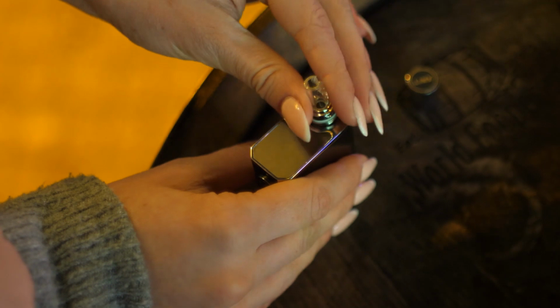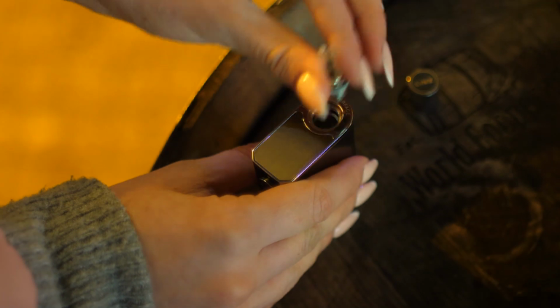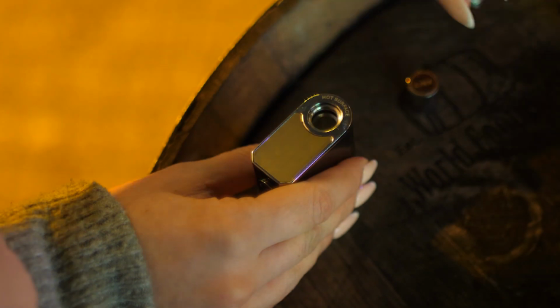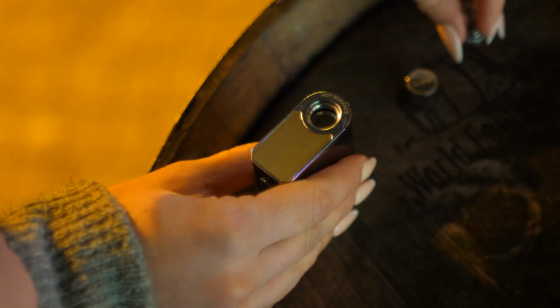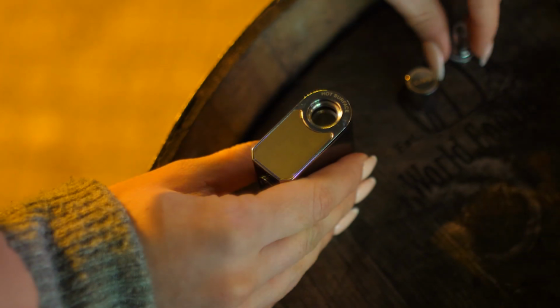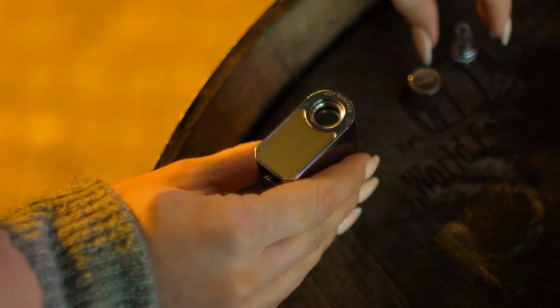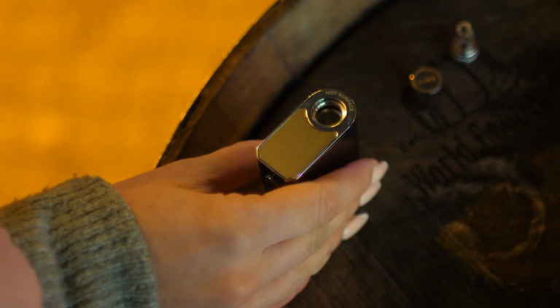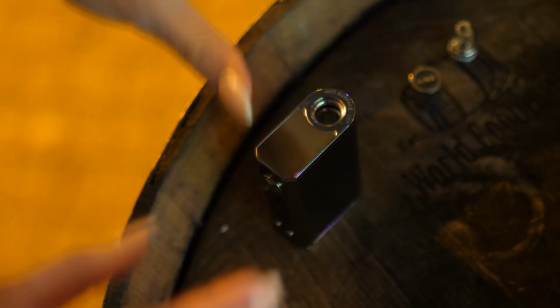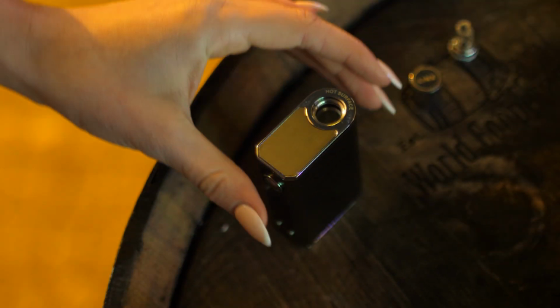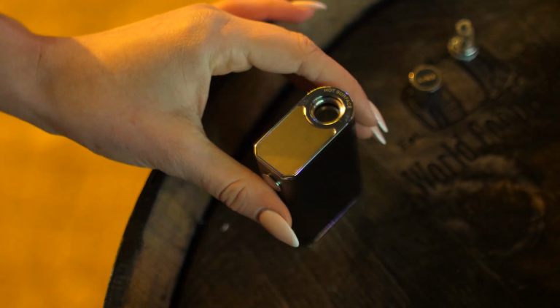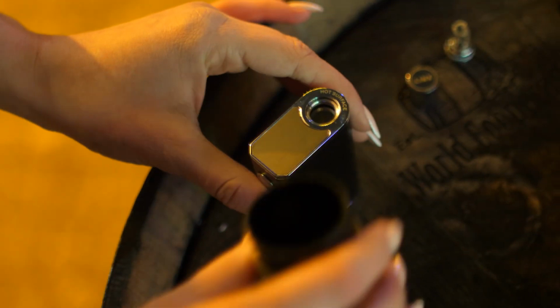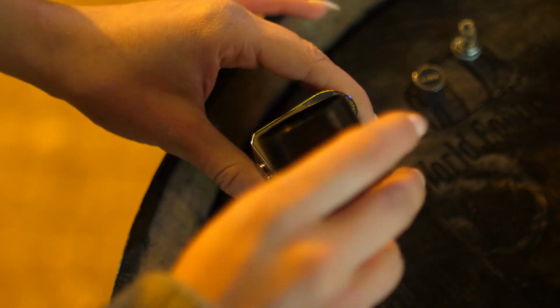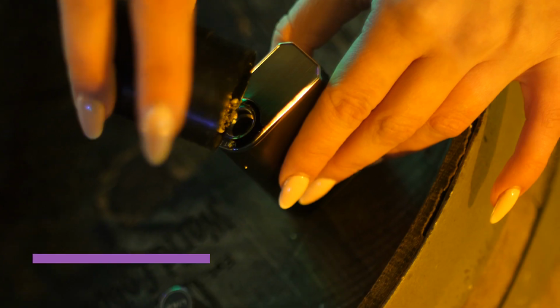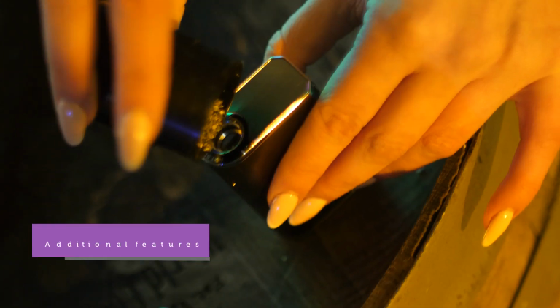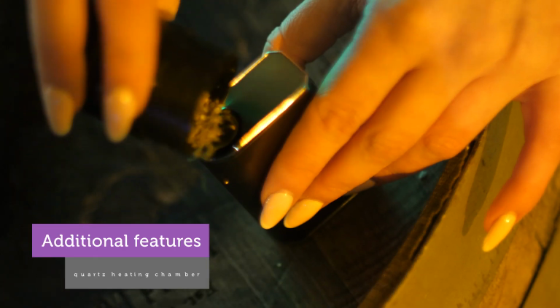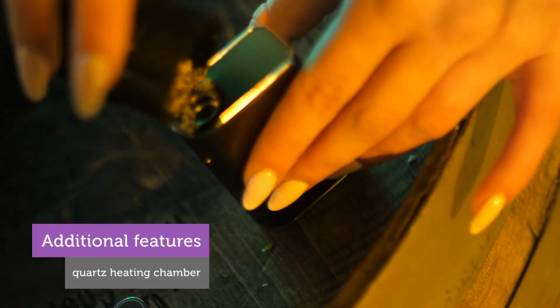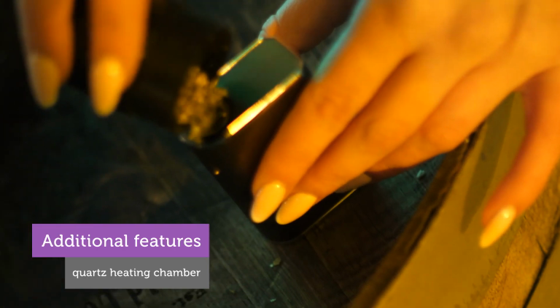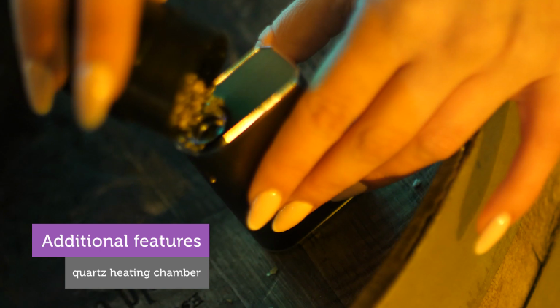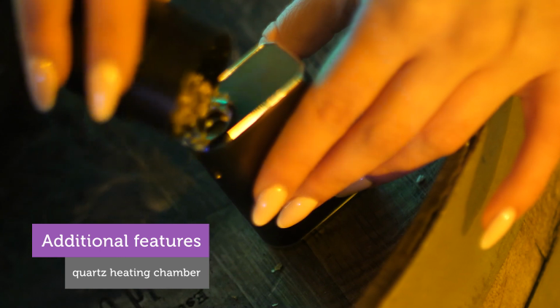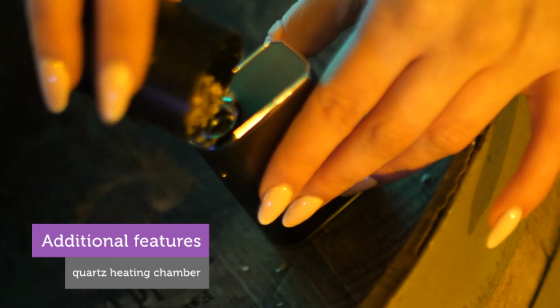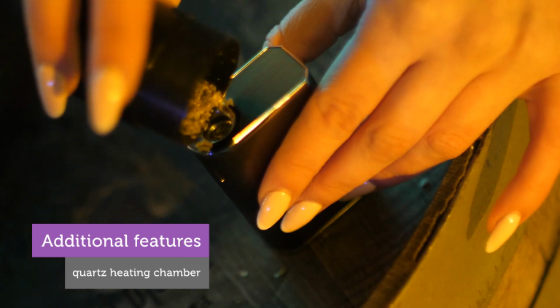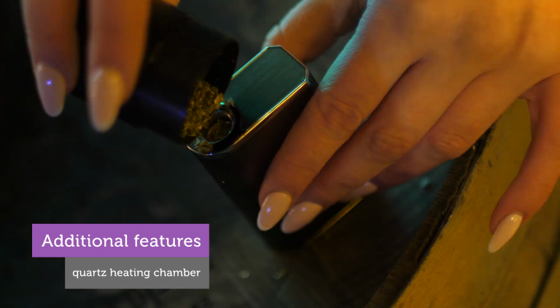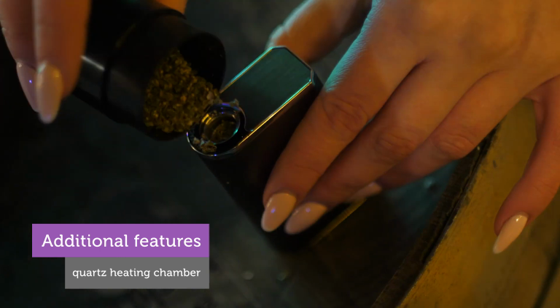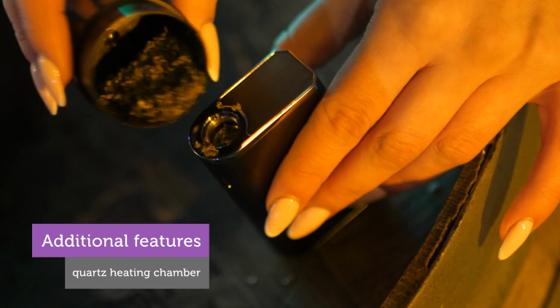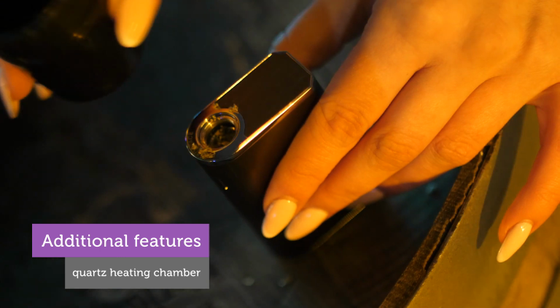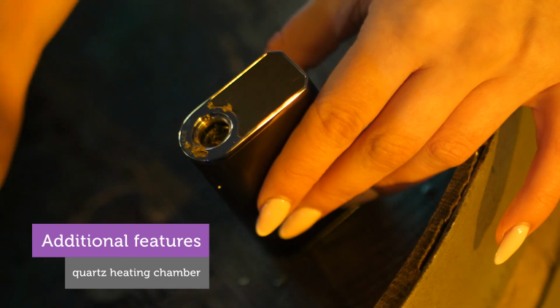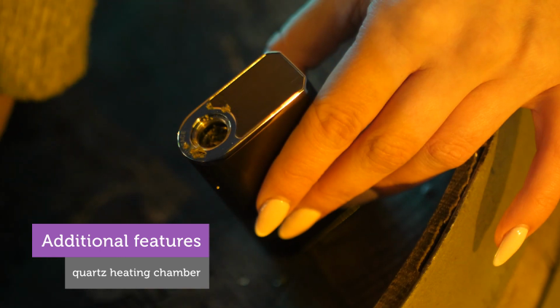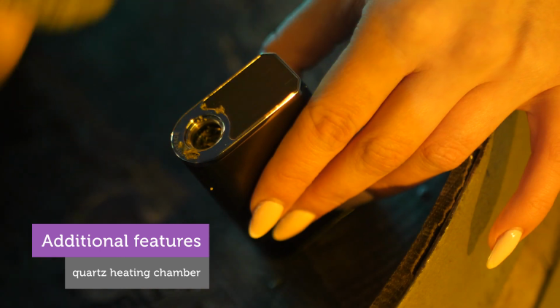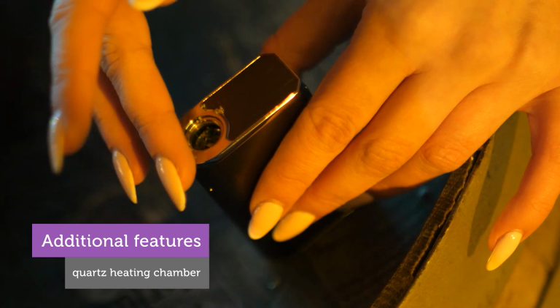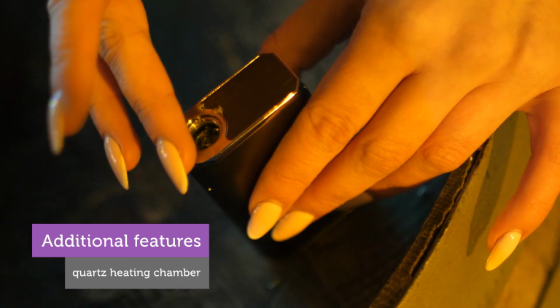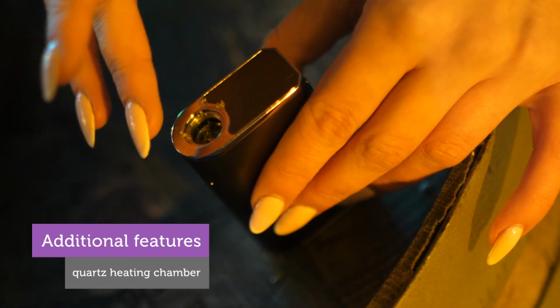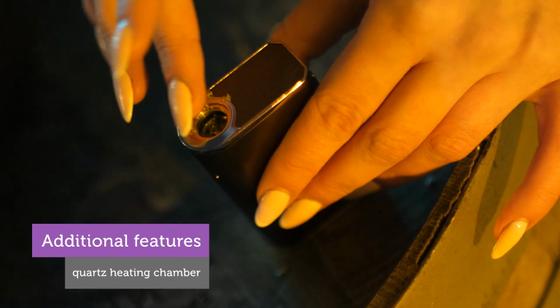Besides the great looks of the Lynx Gaia Vaporizer, what's more important is its performance, and I have to say it's absolutely top-notch.